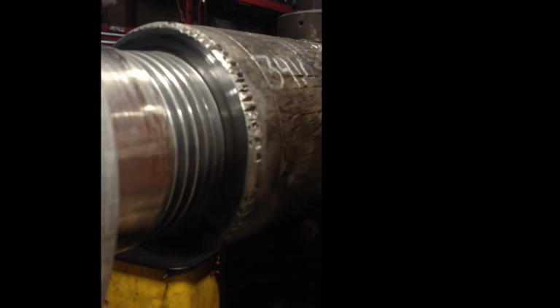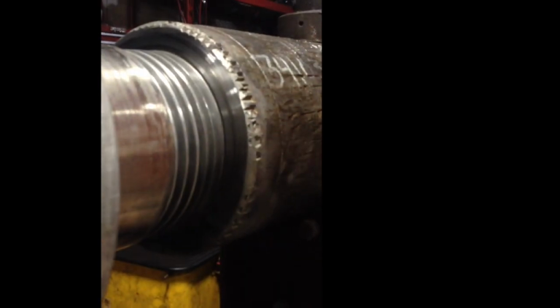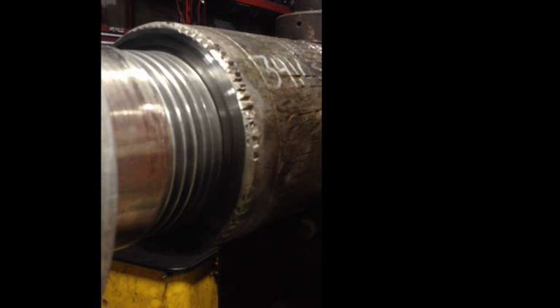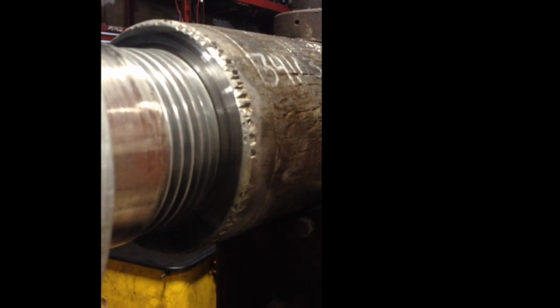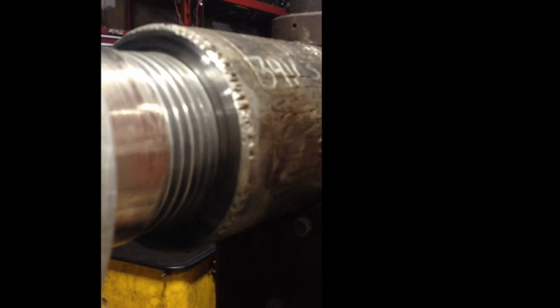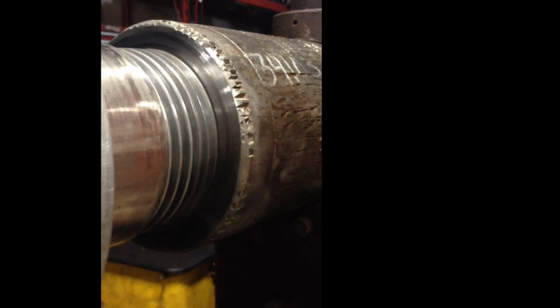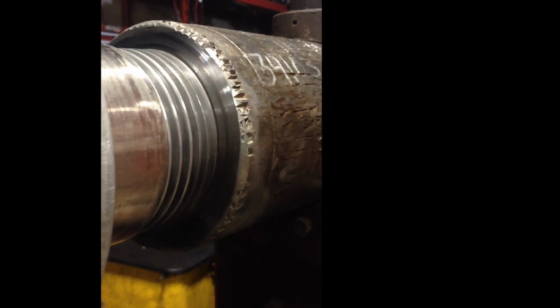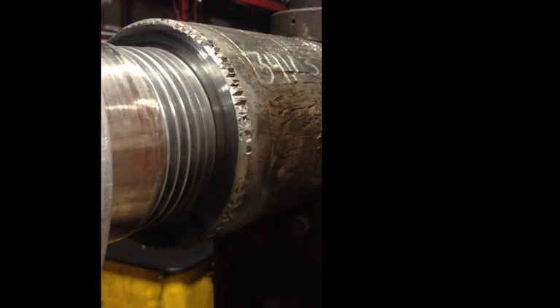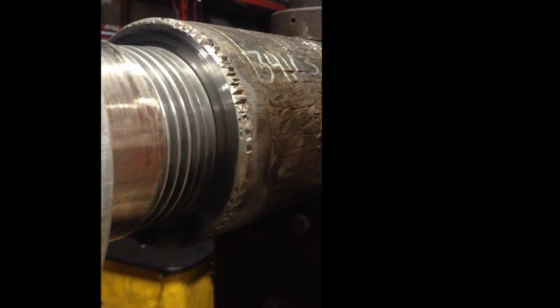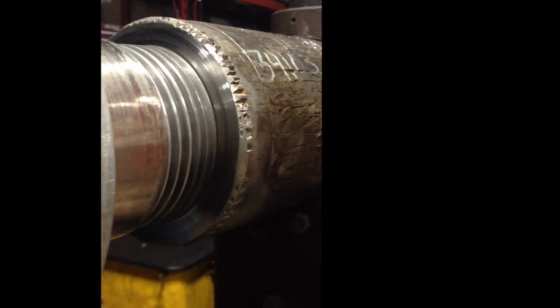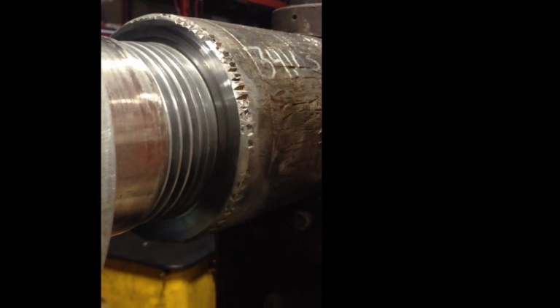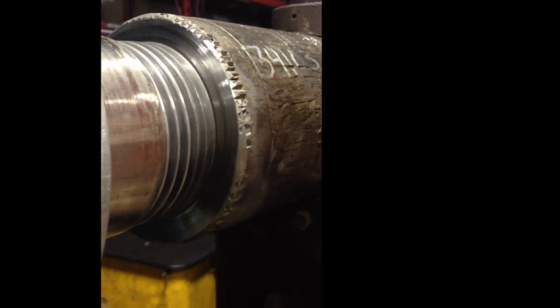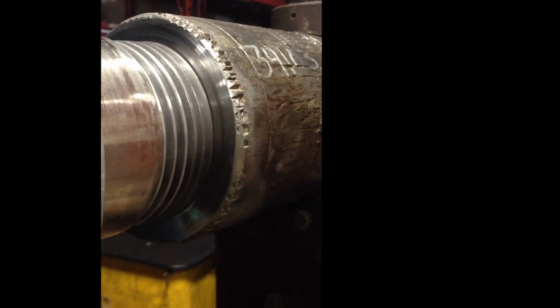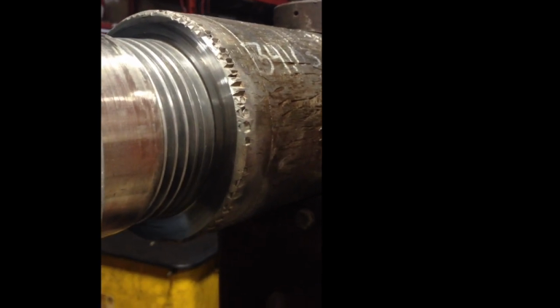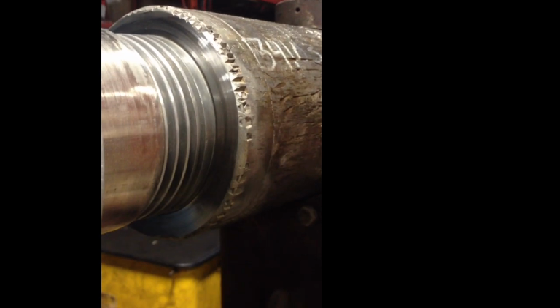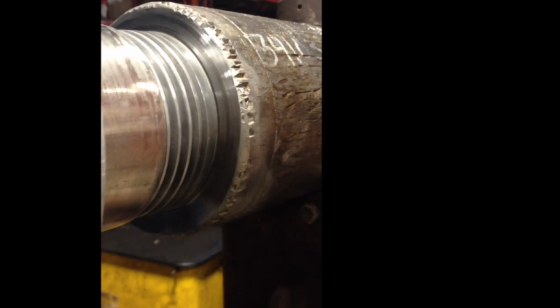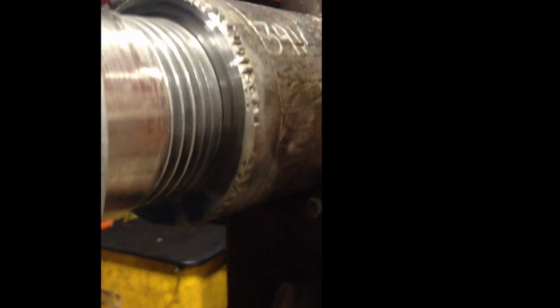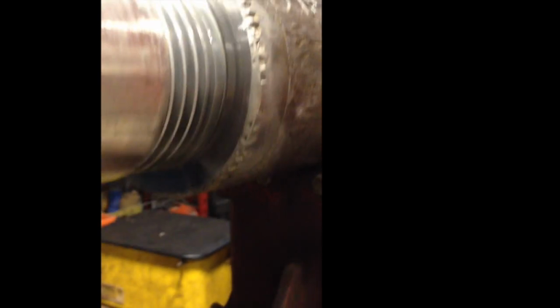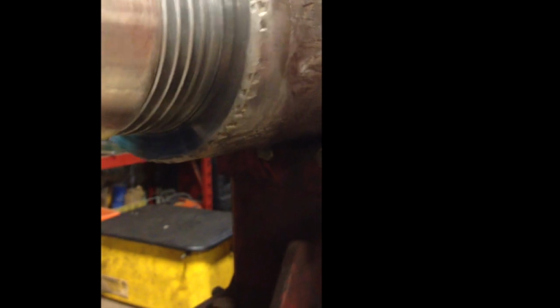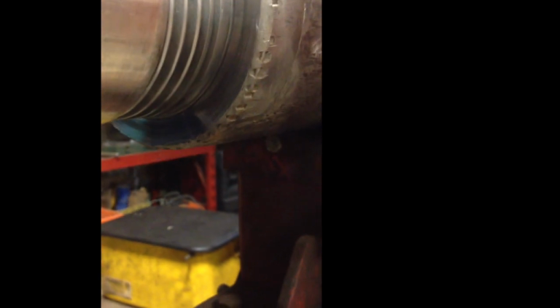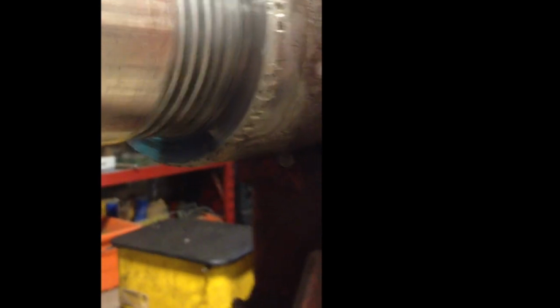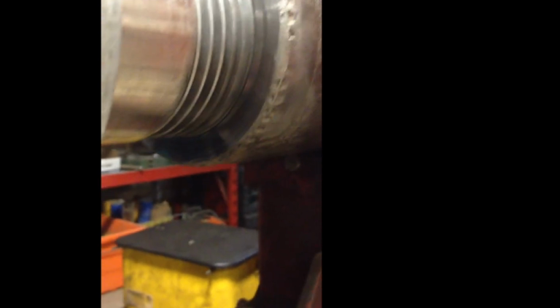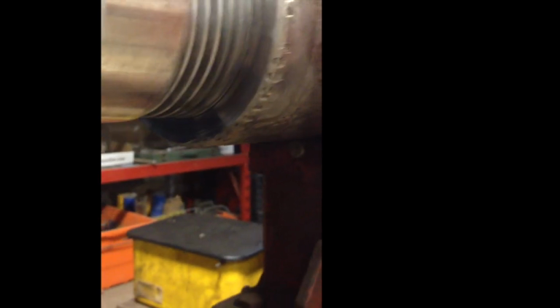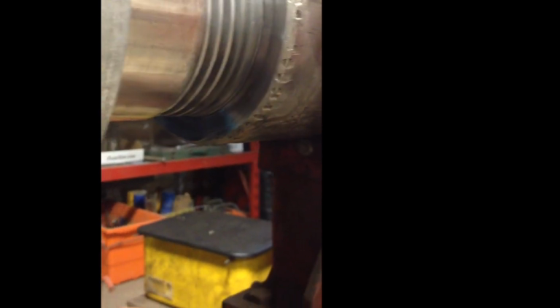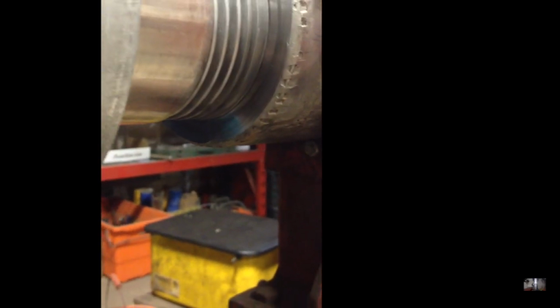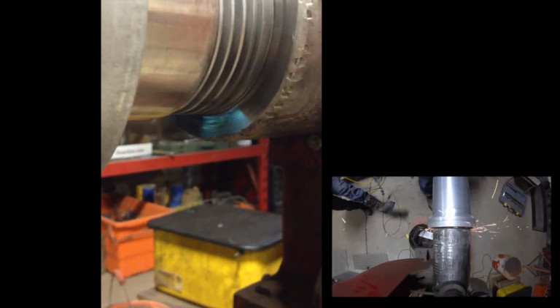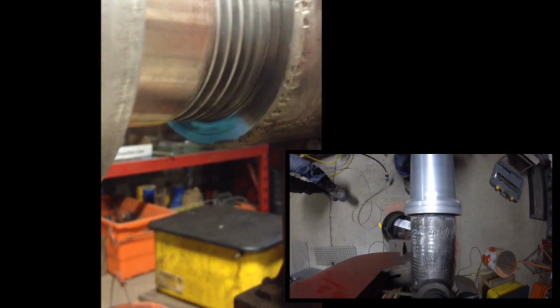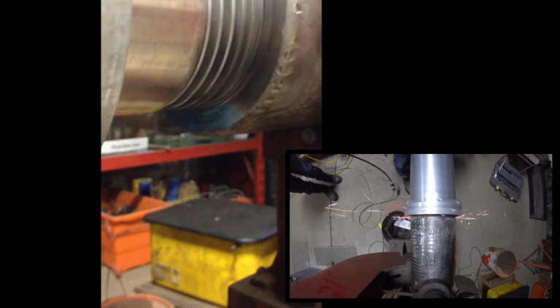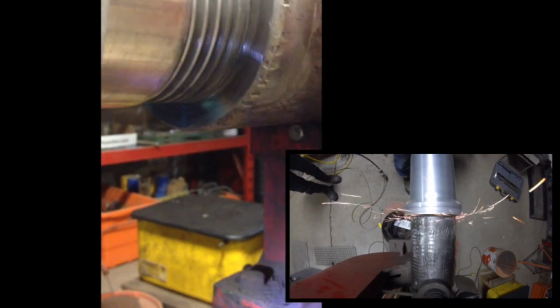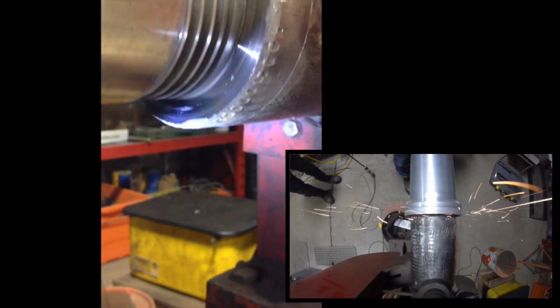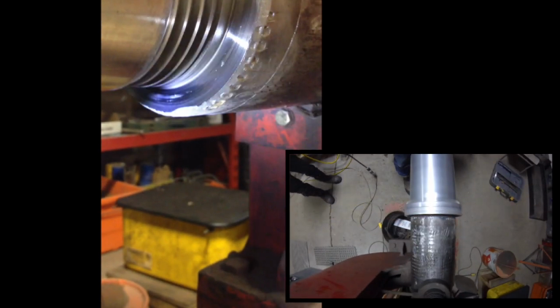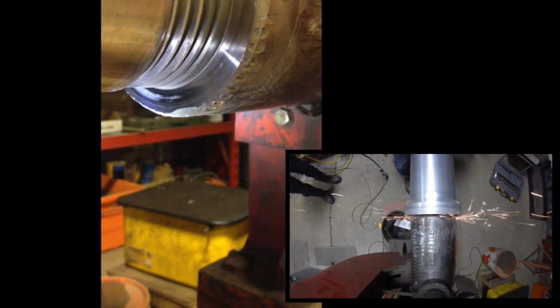As you can see, the refacing has got the seal surface all nice and smooth, shined up there. Some require more refacing than others depending on the damage to the seal area.